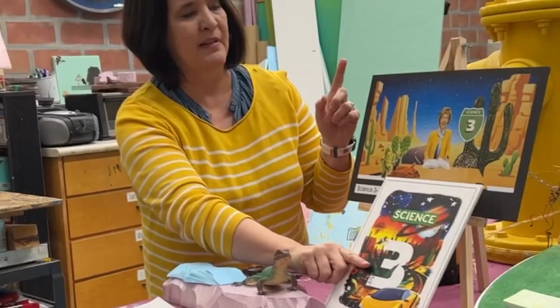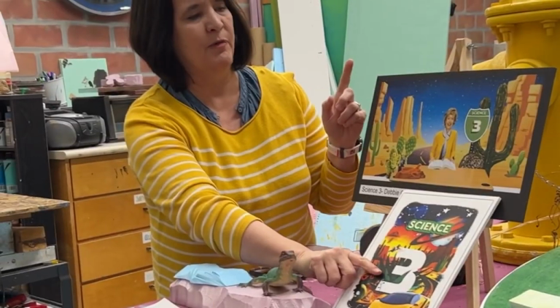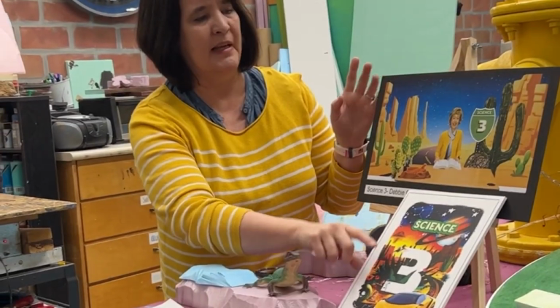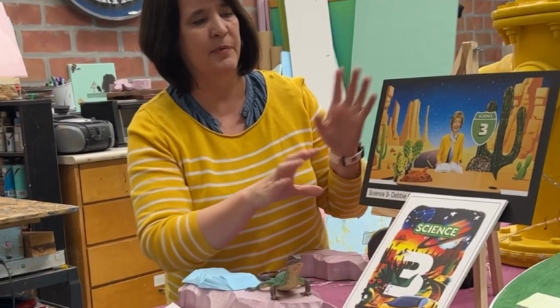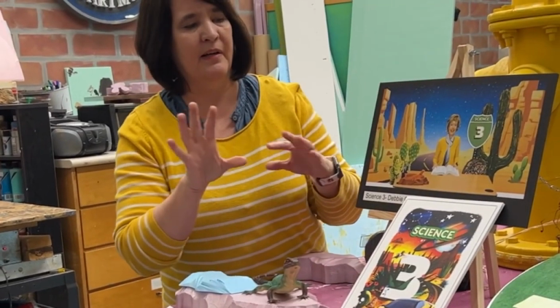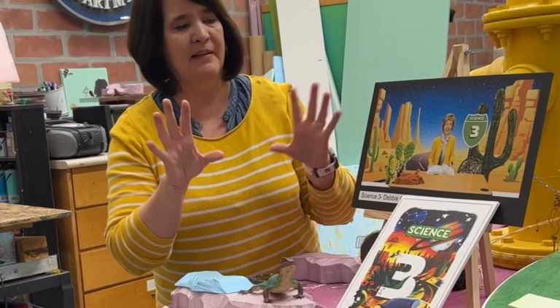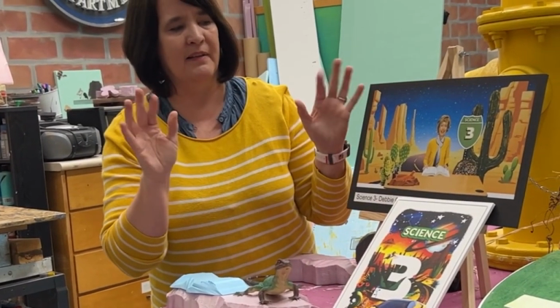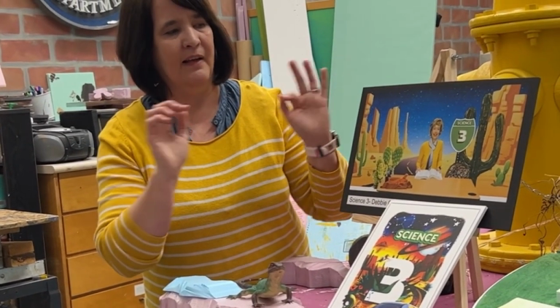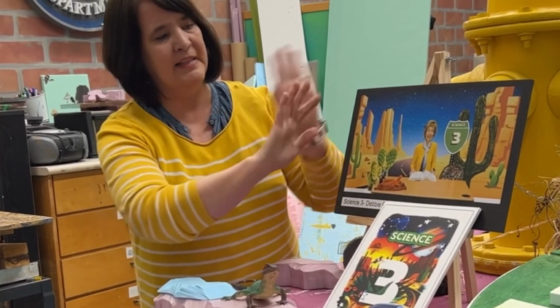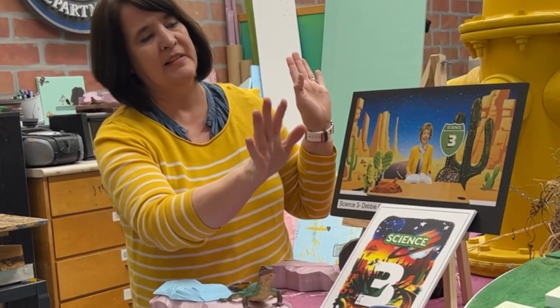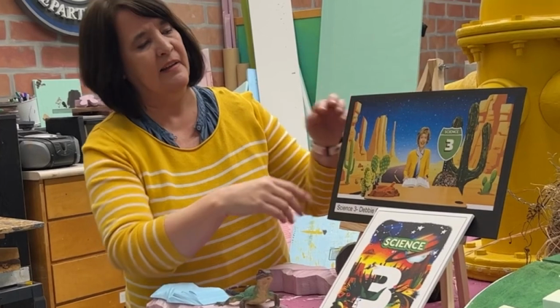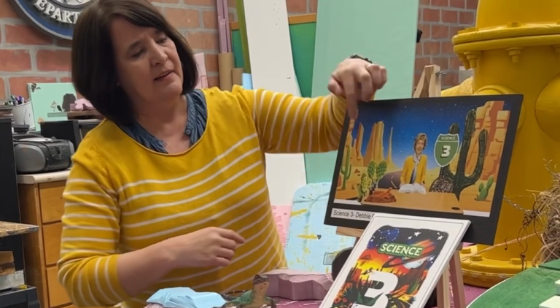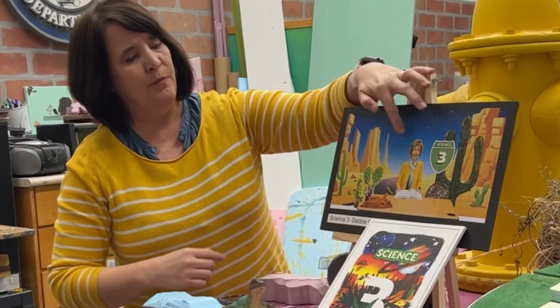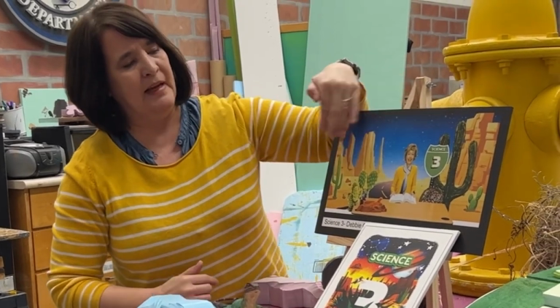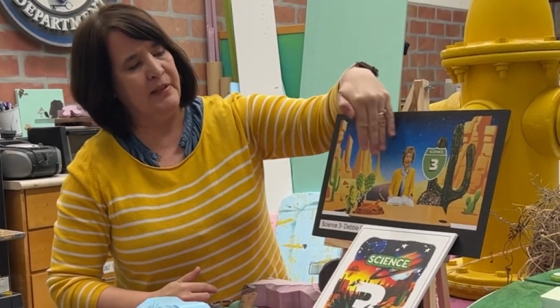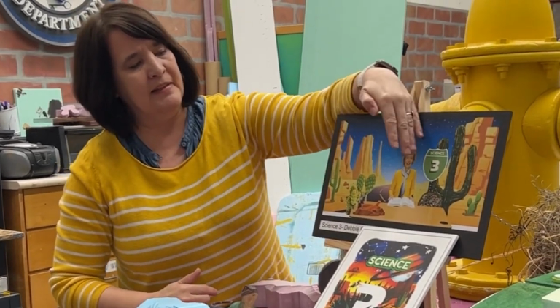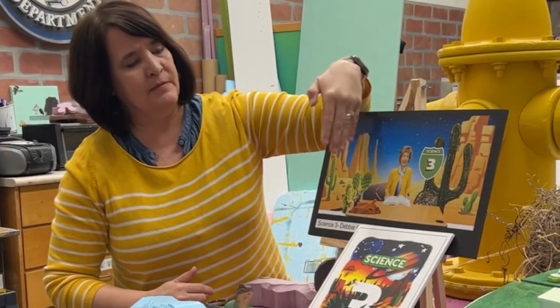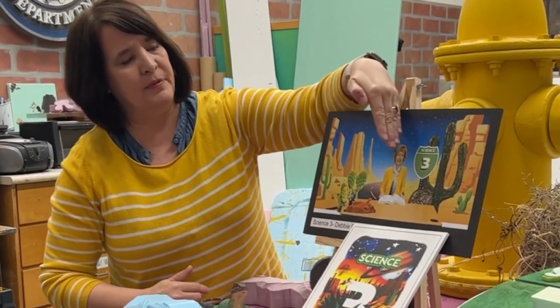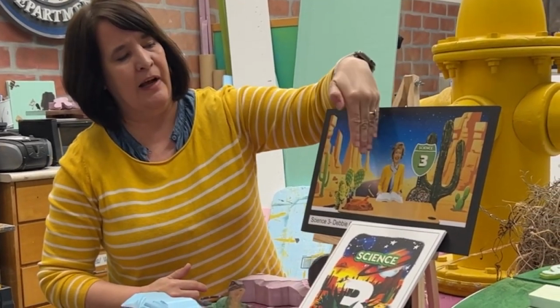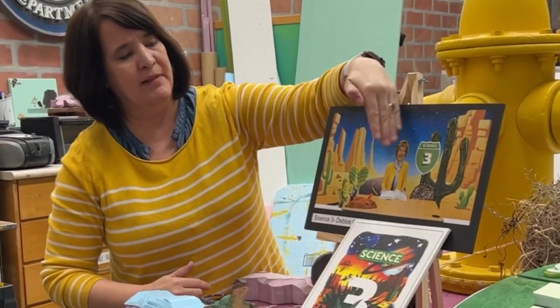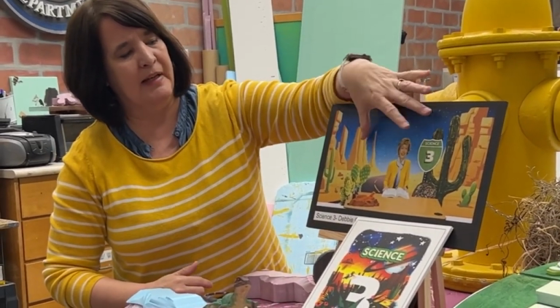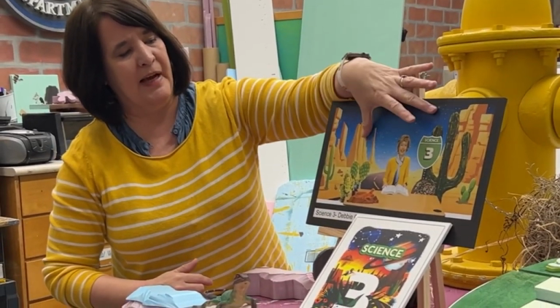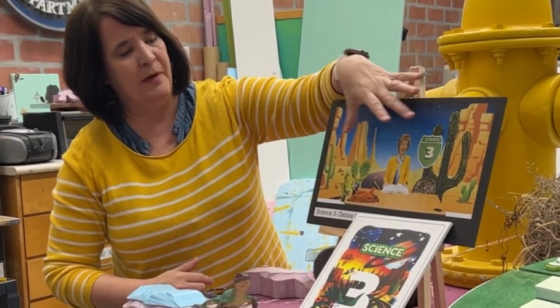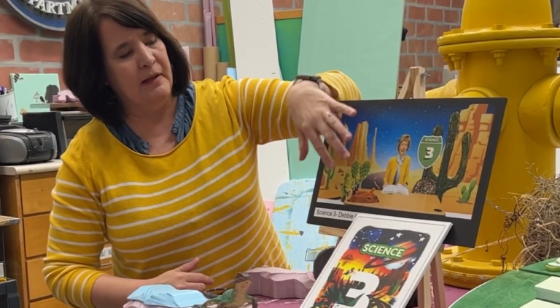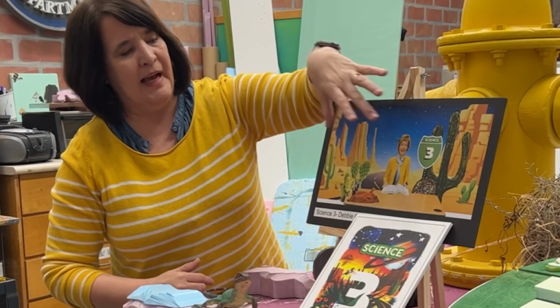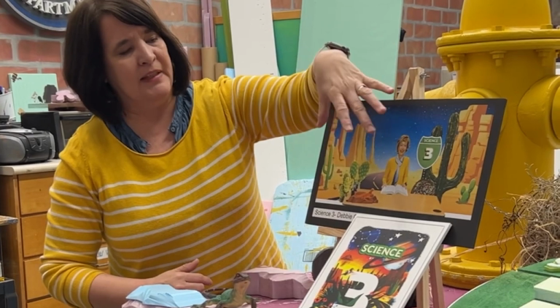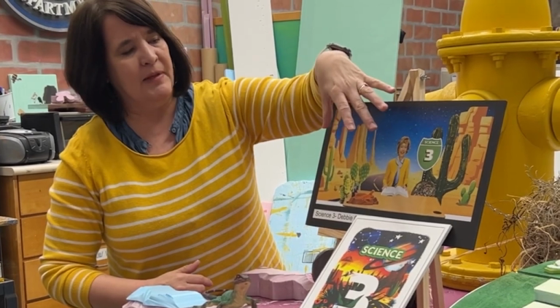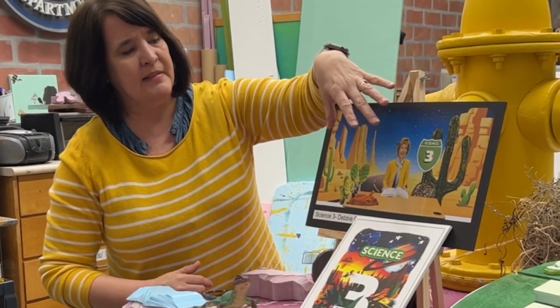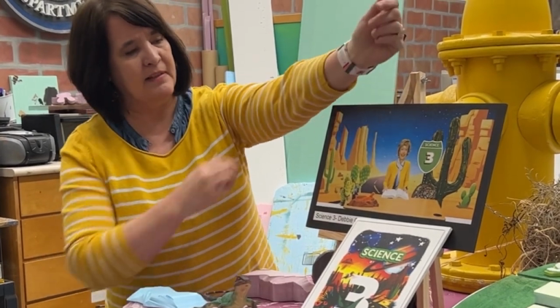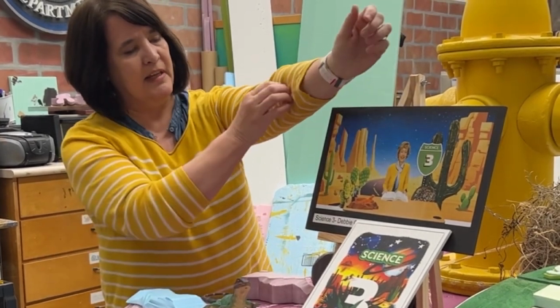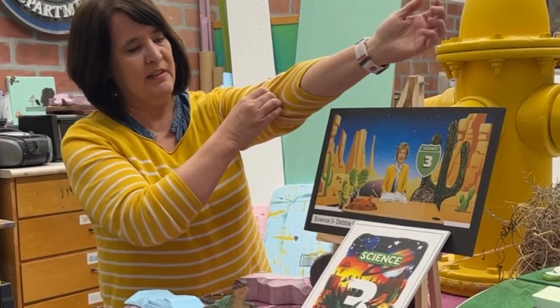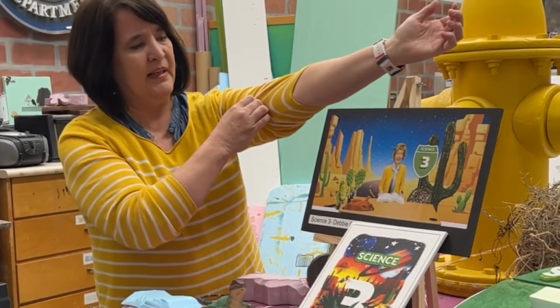We brainstormed and decided to put her in a desert setting, so we got this printed out — the backdrop — and we add 3D elements that are interesting for the kids.